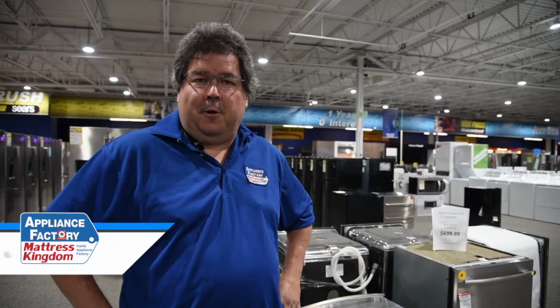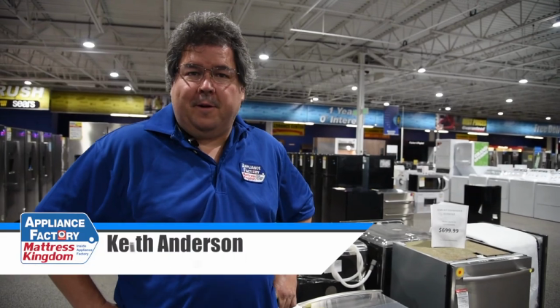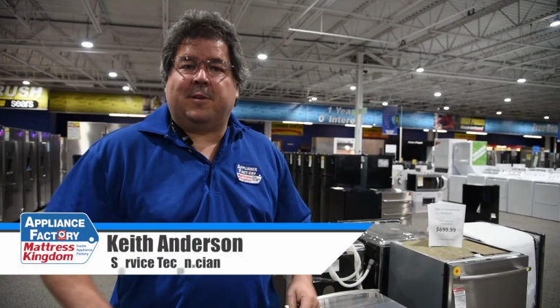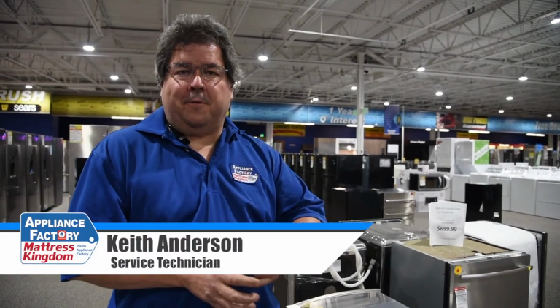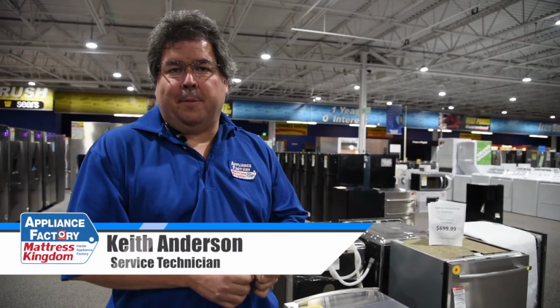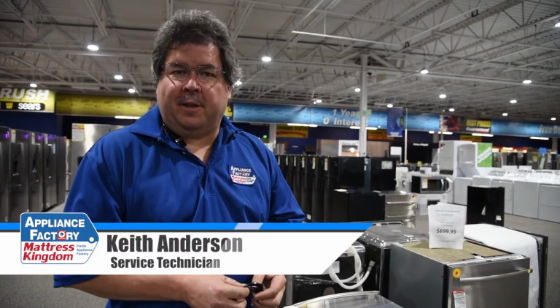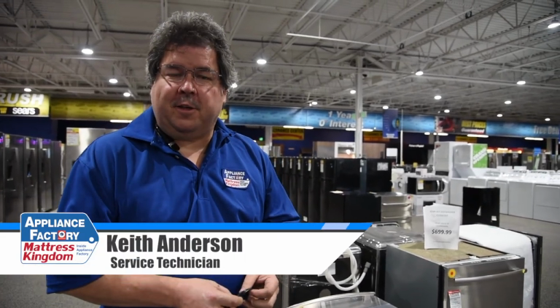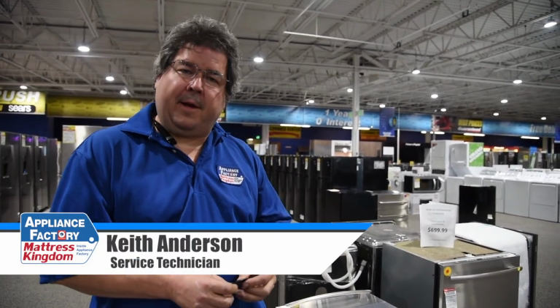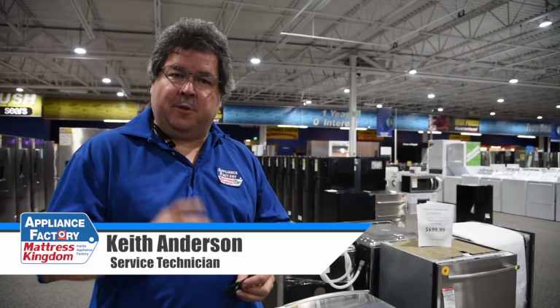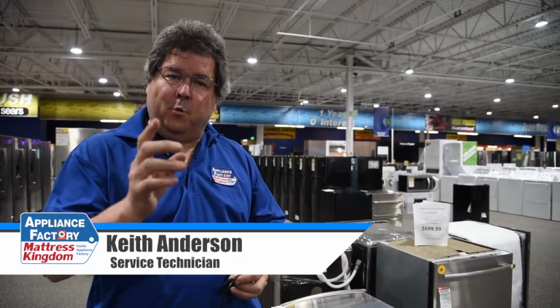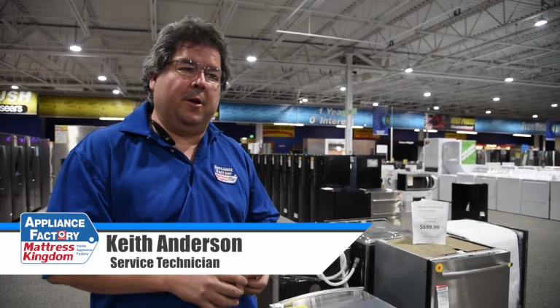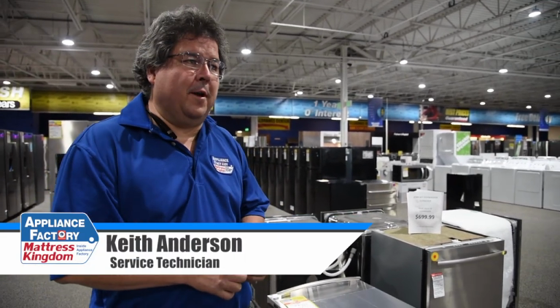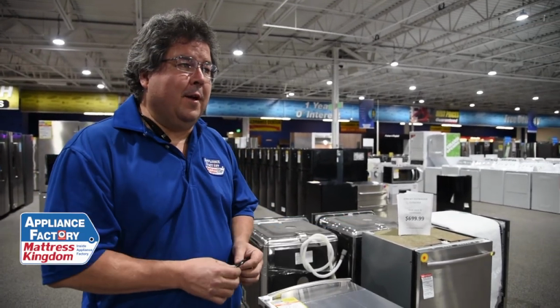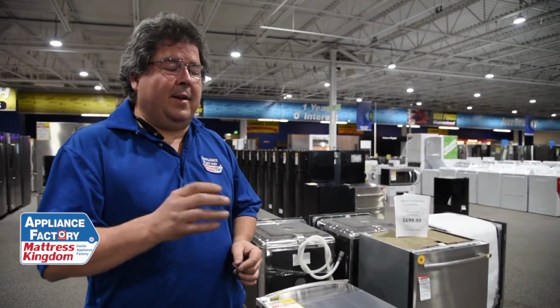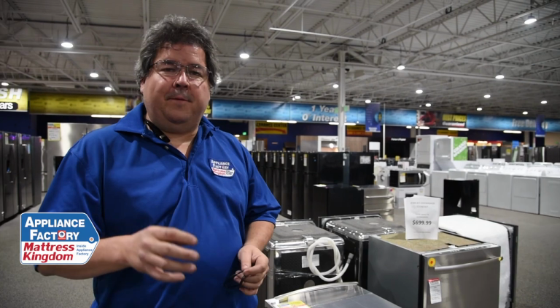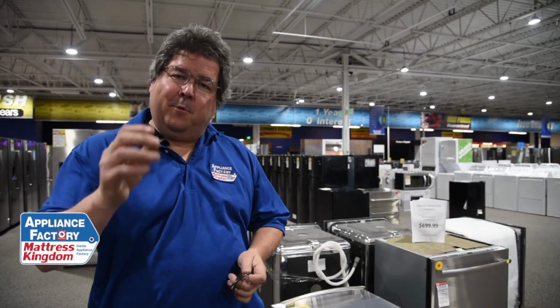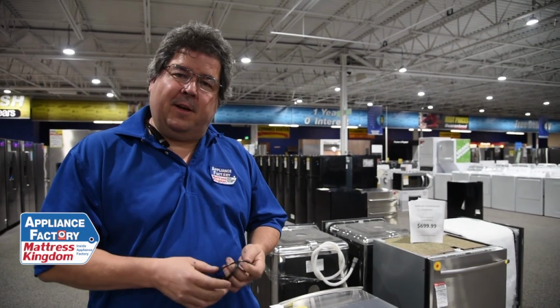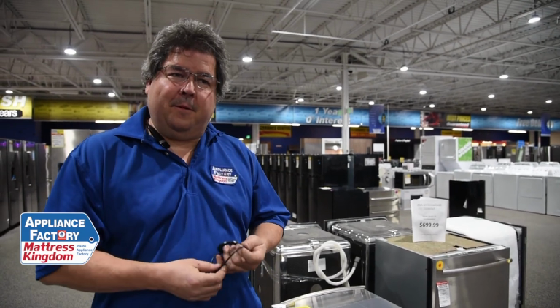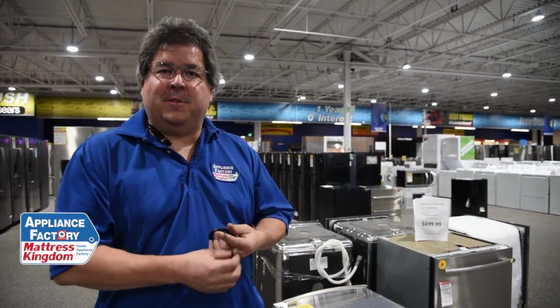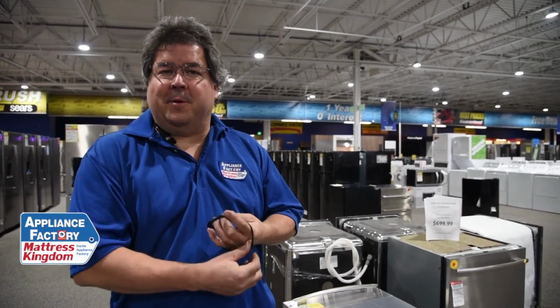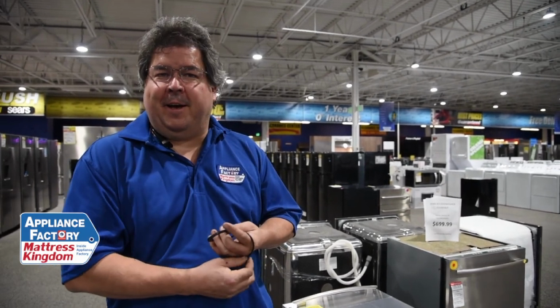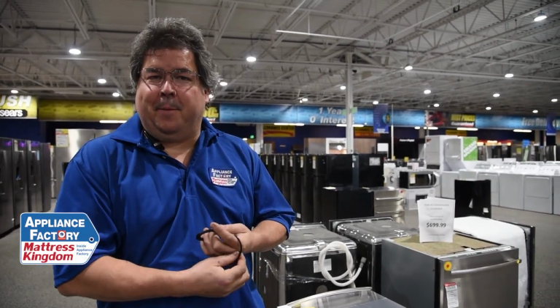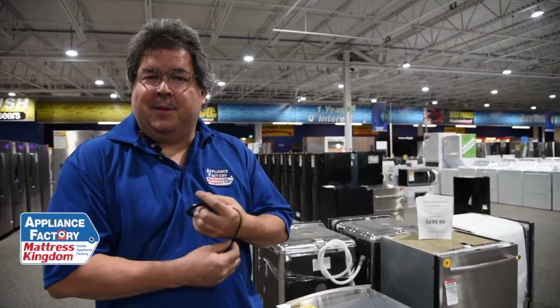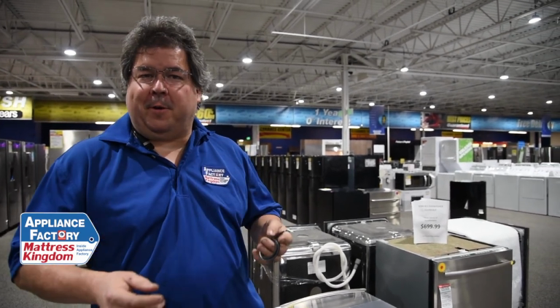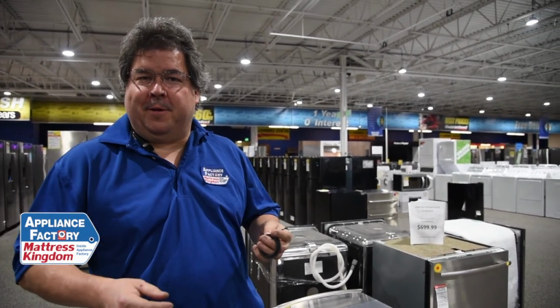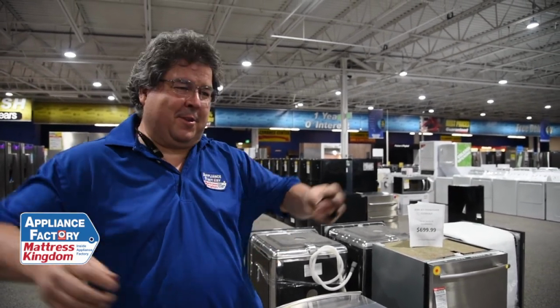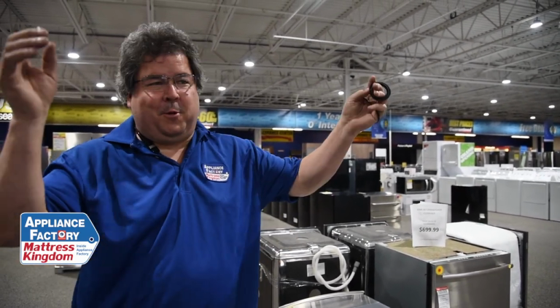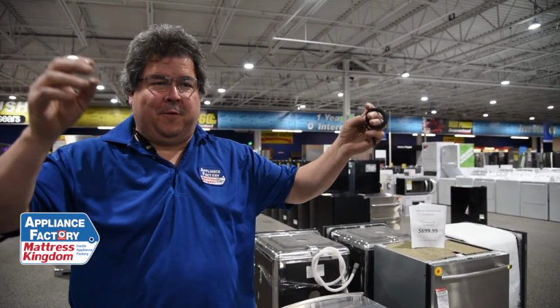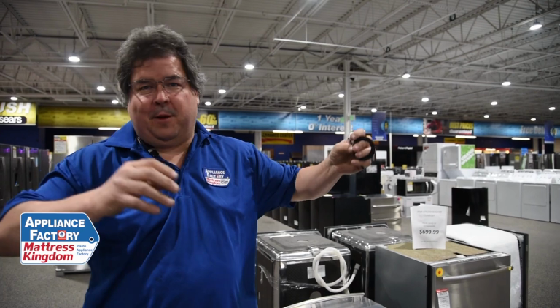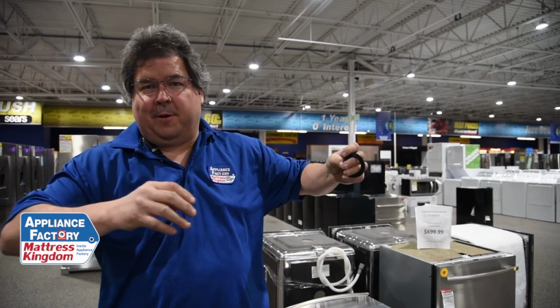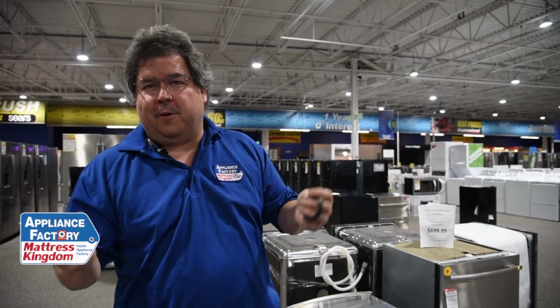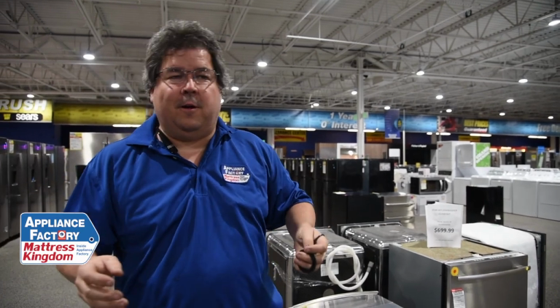Hello America, this is Keith your friendly neighborhood technician coming back at you with some more really good information. Today we're going to talk about summertime, summer cabins, things we do for fun that we ignore all year long.